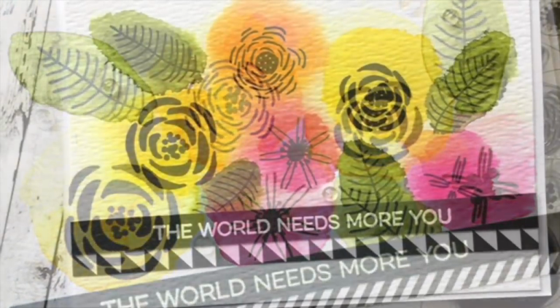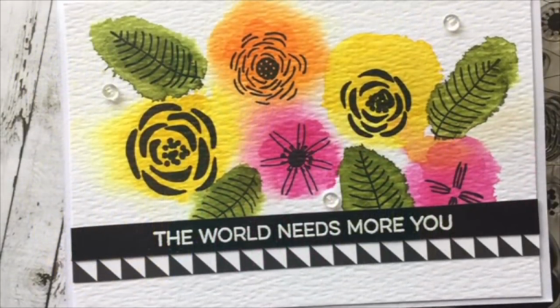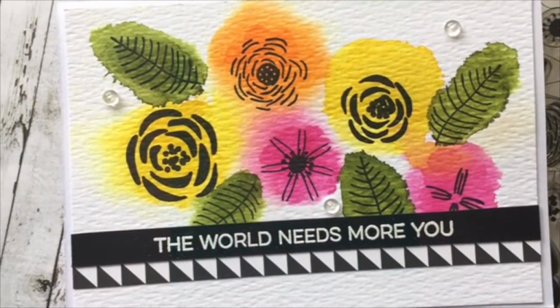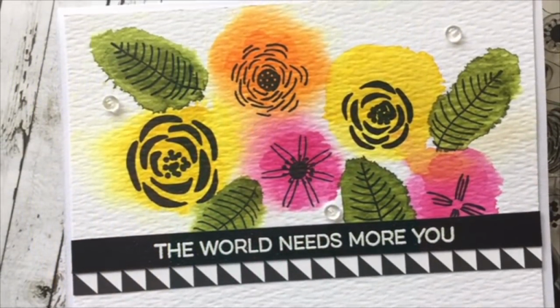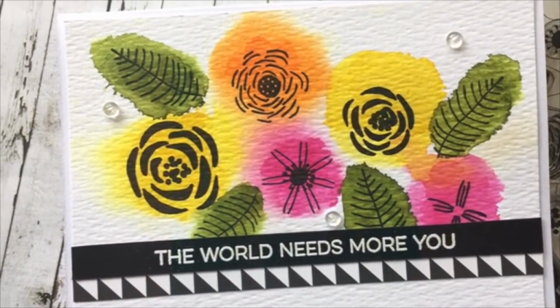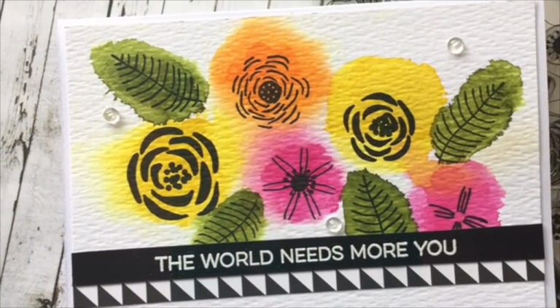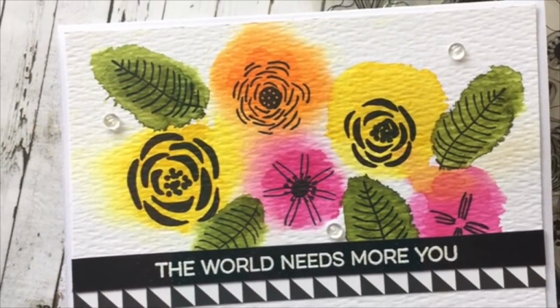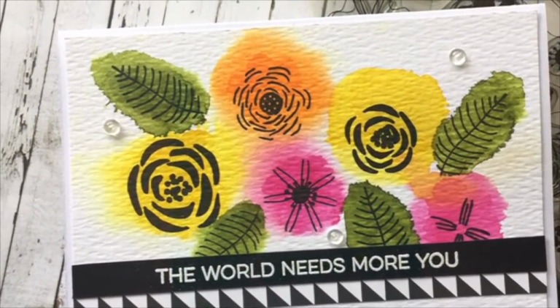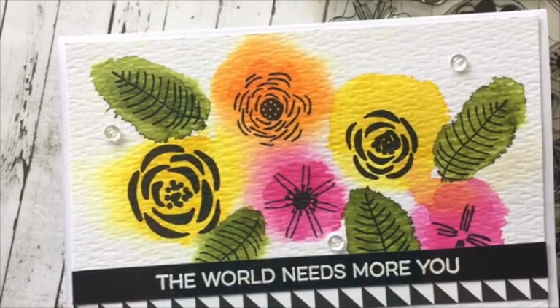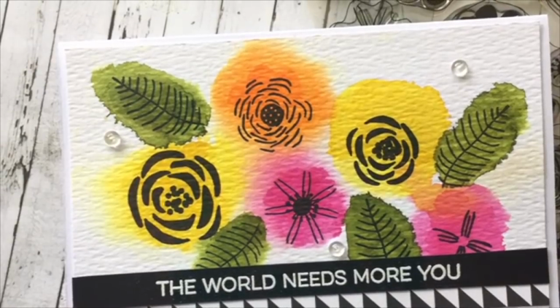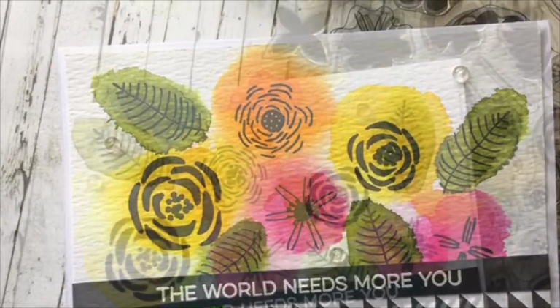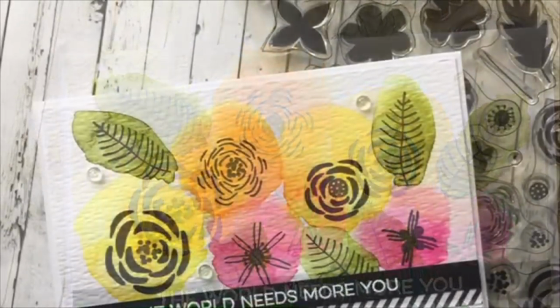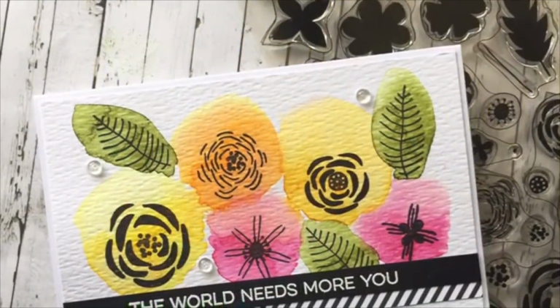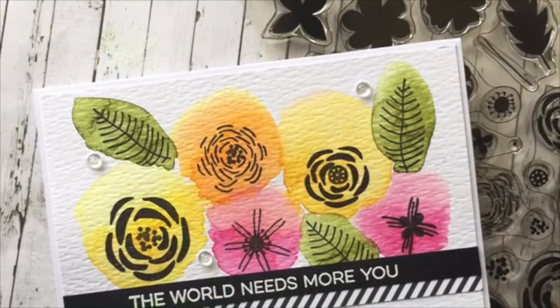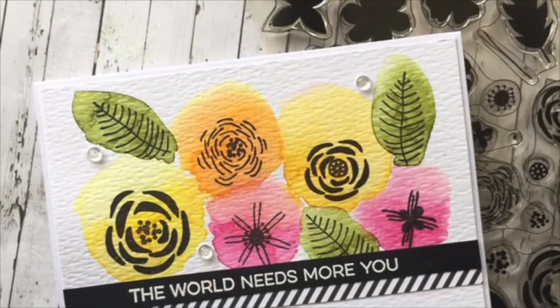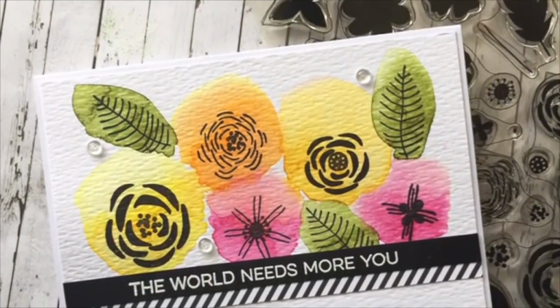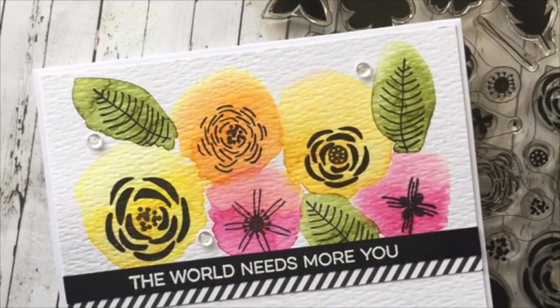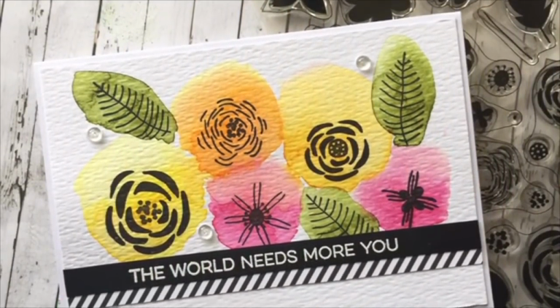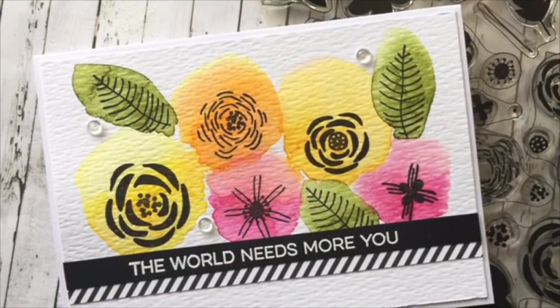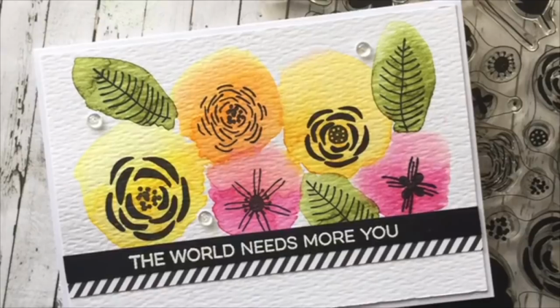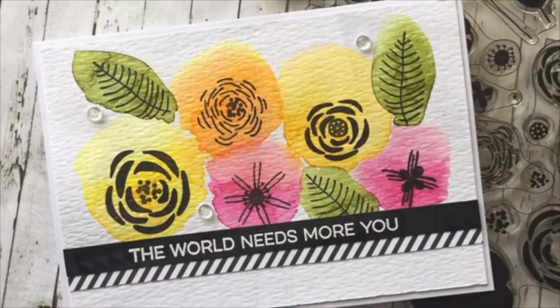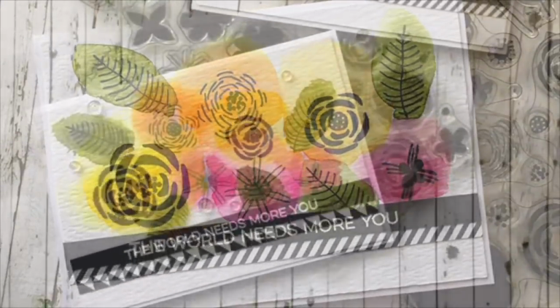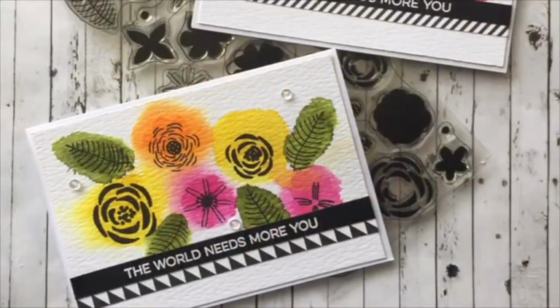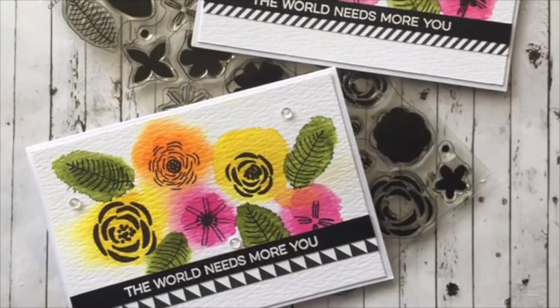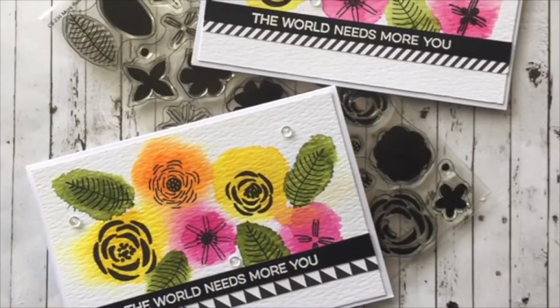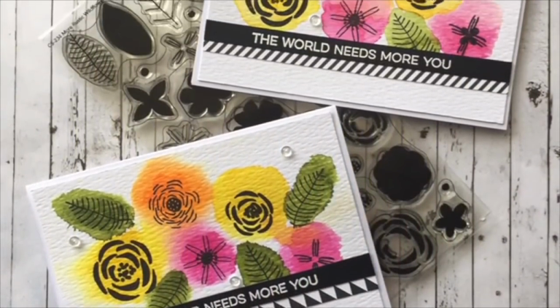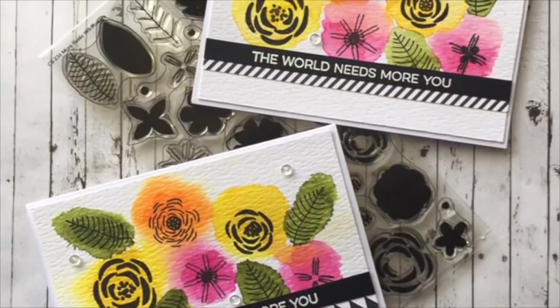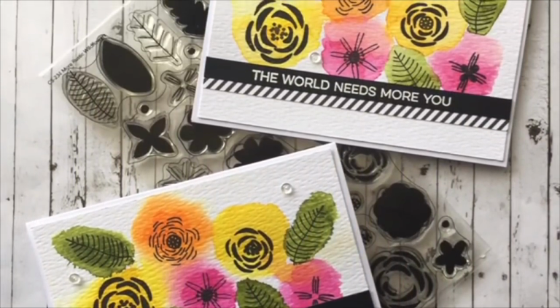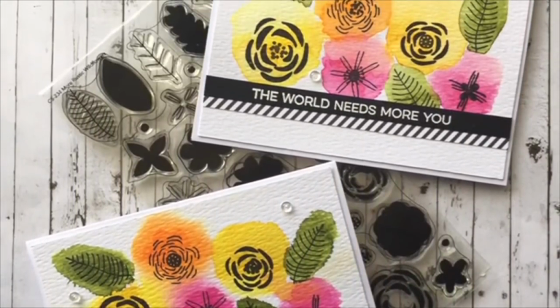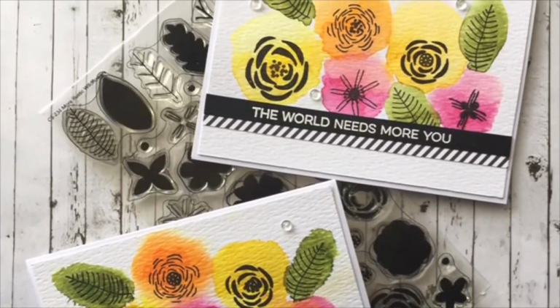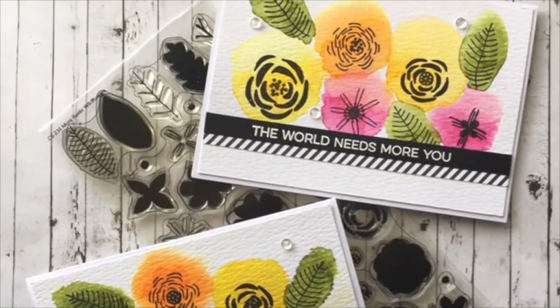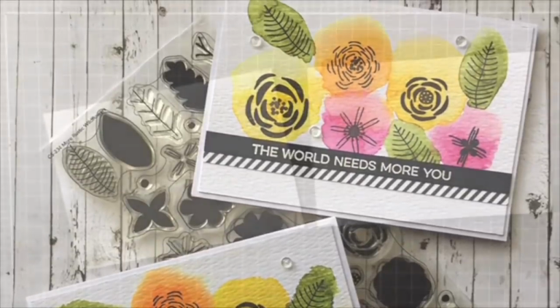Hi everyone, it's Ali and I'm so thrilled to be joining you on the My Favourite Things YouTube channel today as a guest designer. I'm going to show you two ways to achieve this loose watercolor look using the More Rustic Wildflowers set.